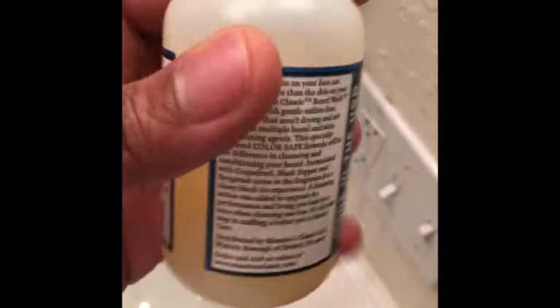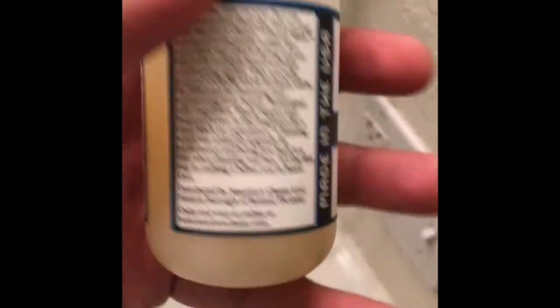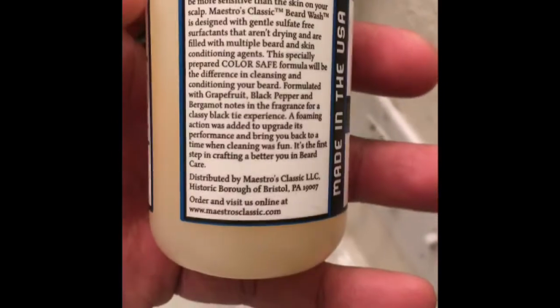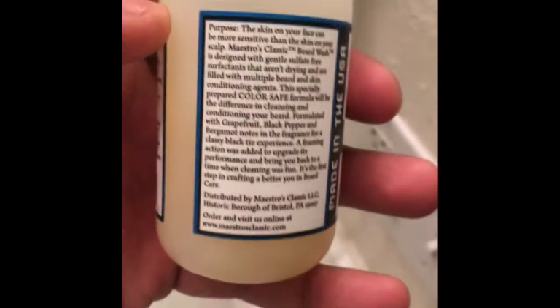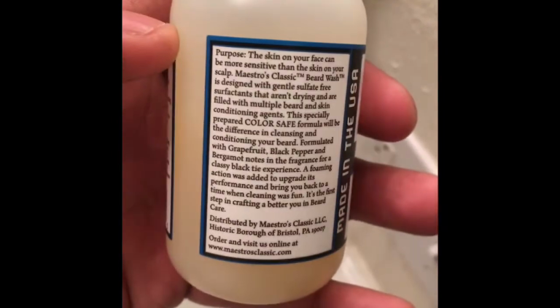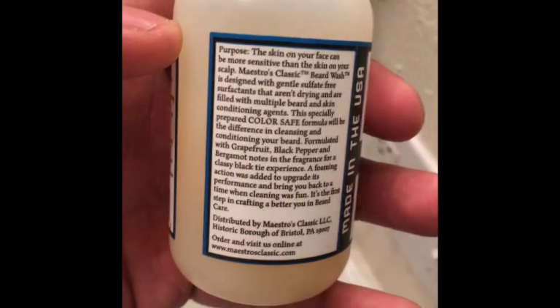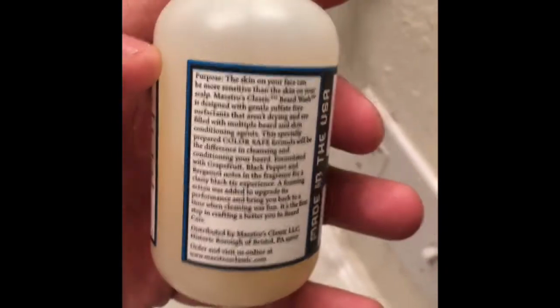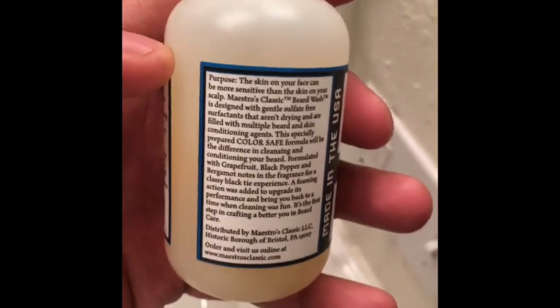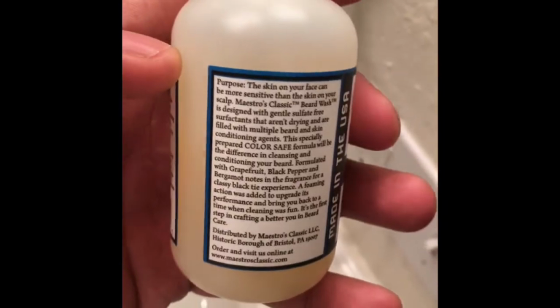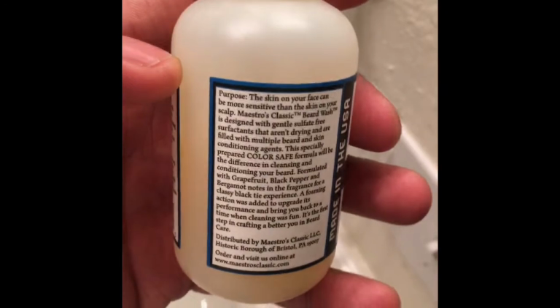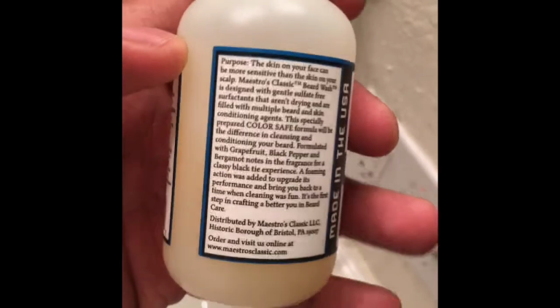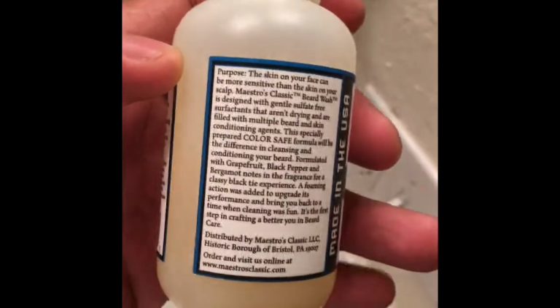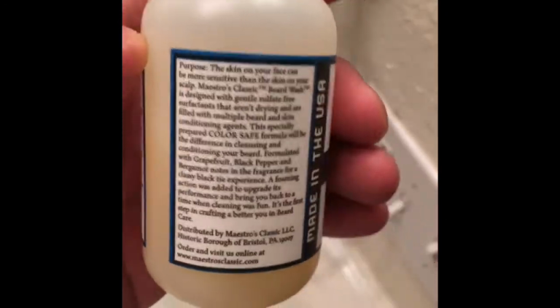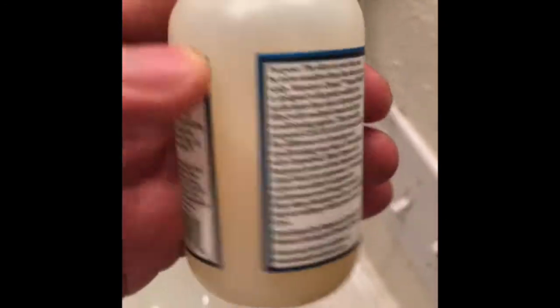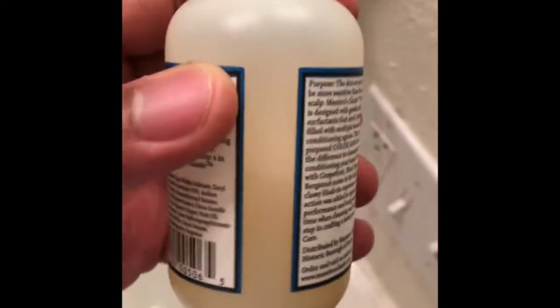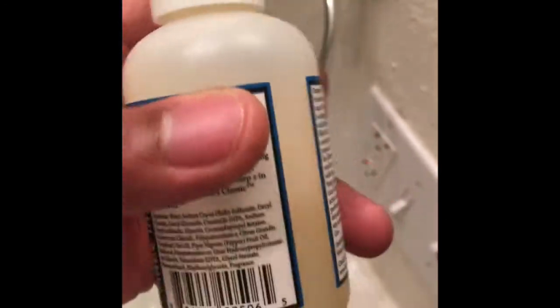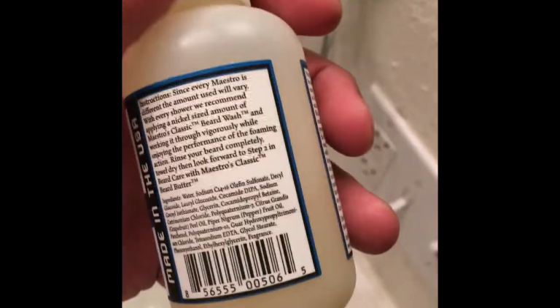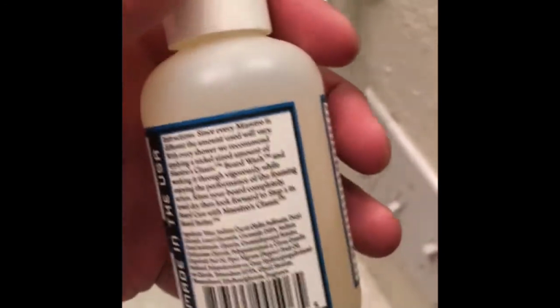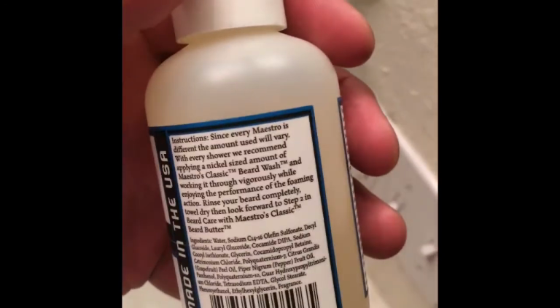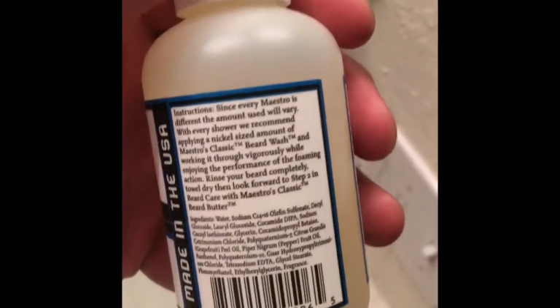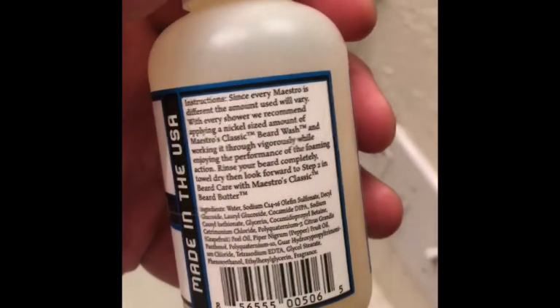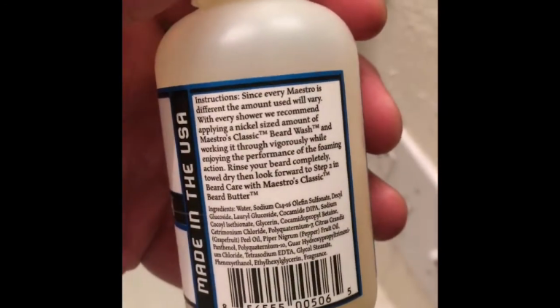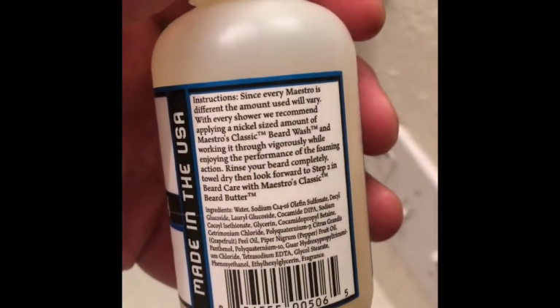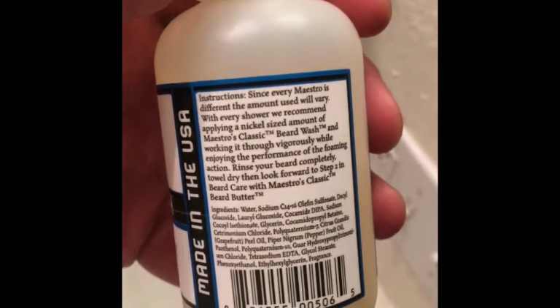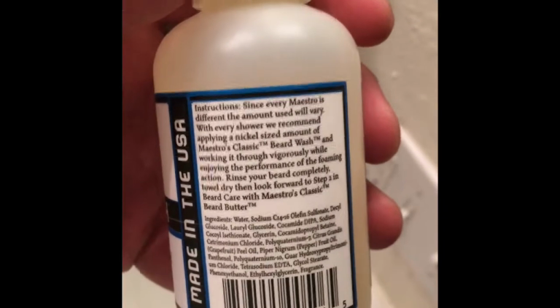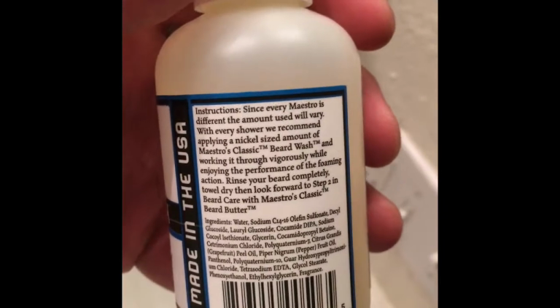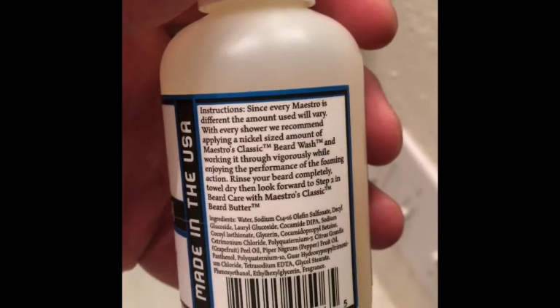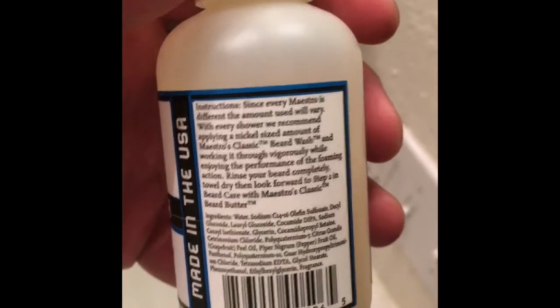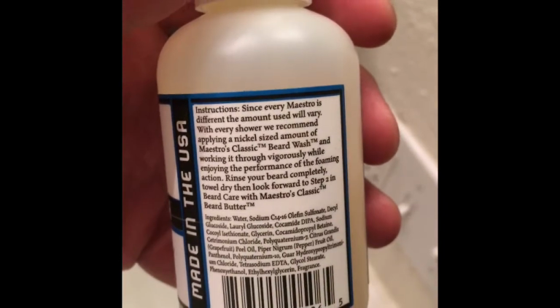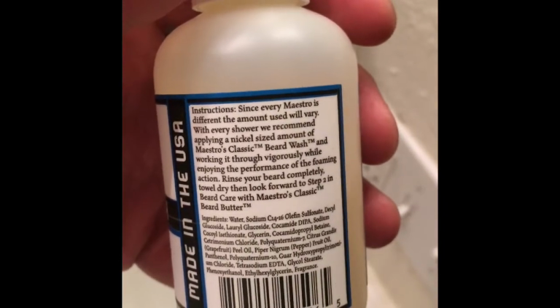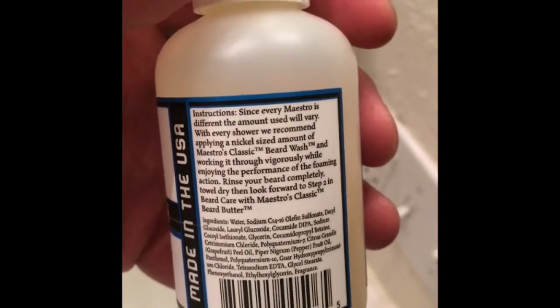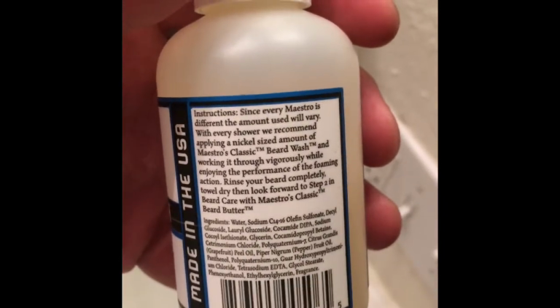You can get it from Target, Bed Bath & Beyond within your area, or you can go on their website. I believe it's maestroclassic.com.